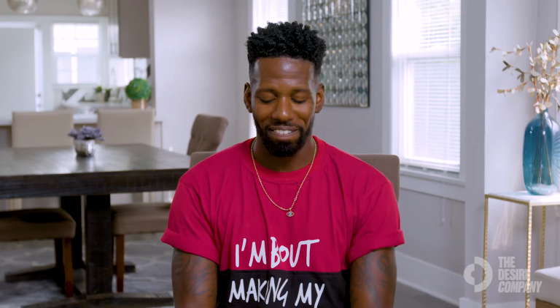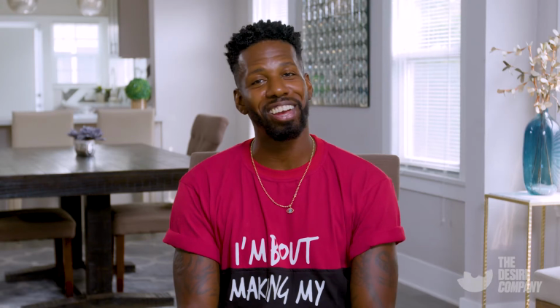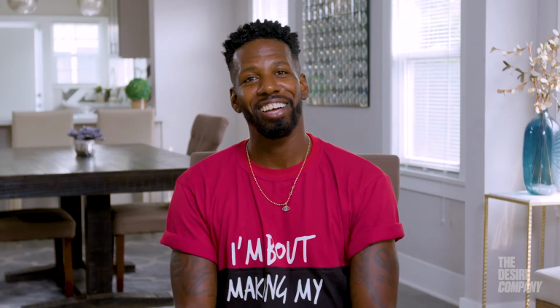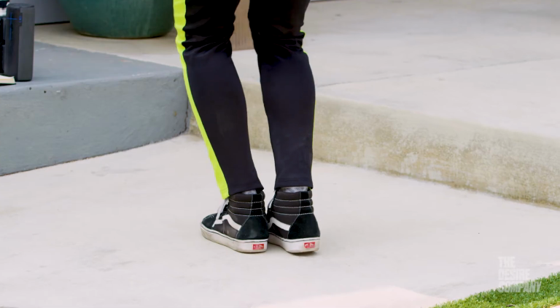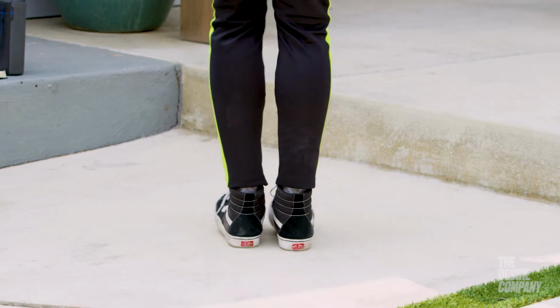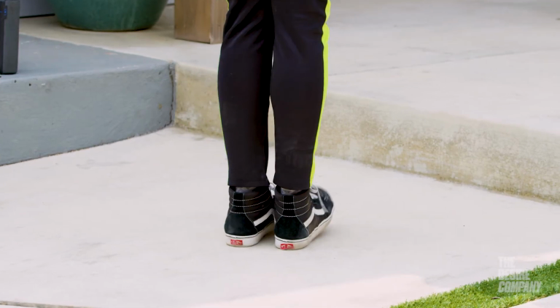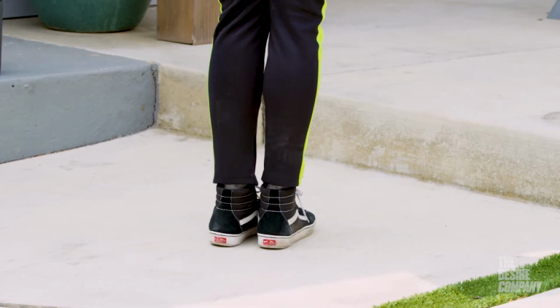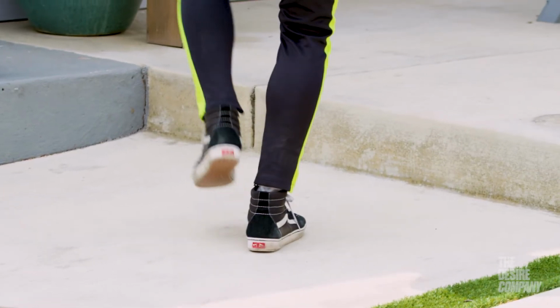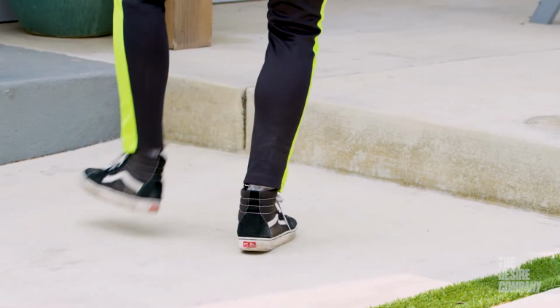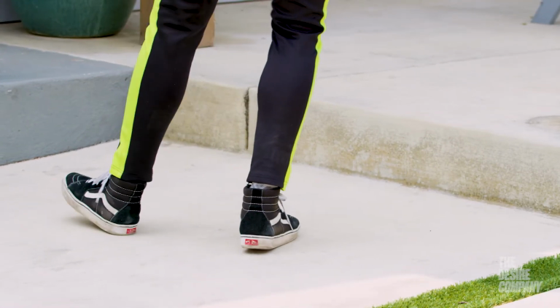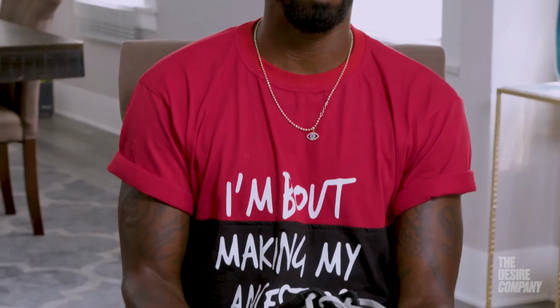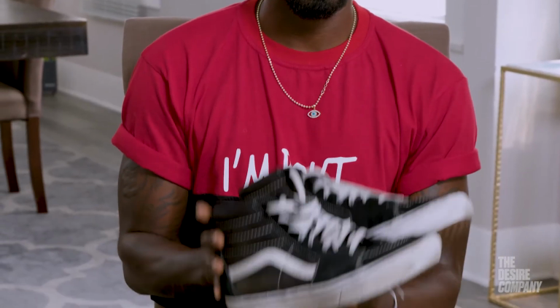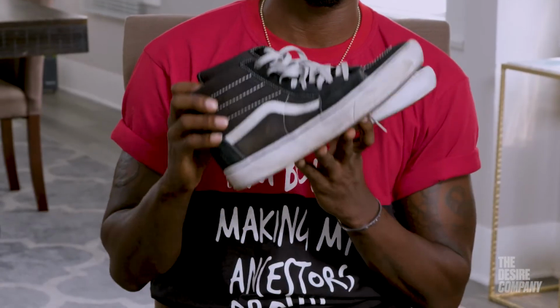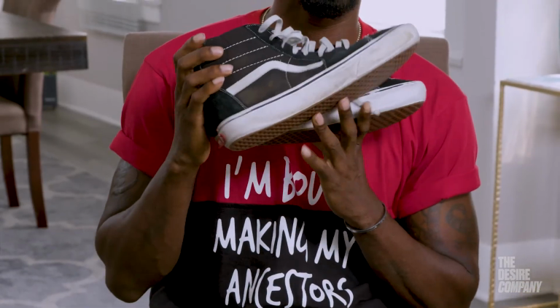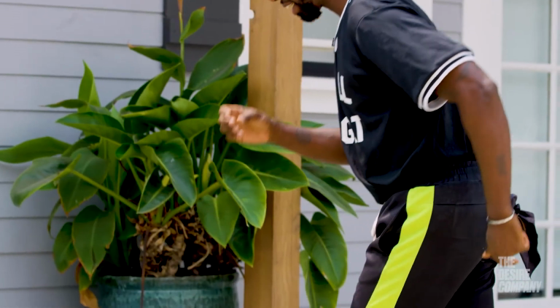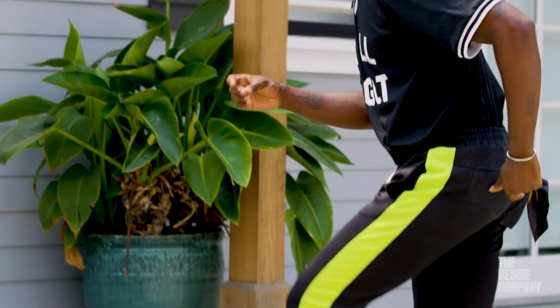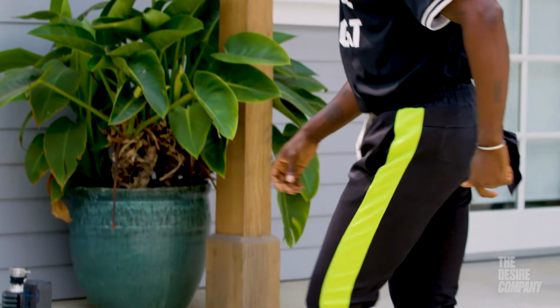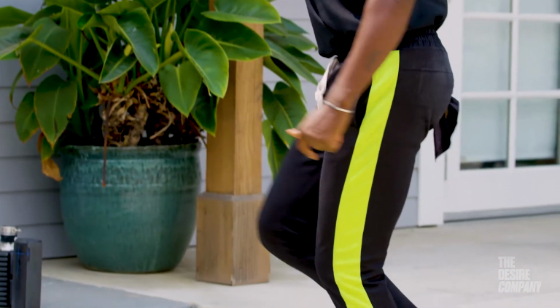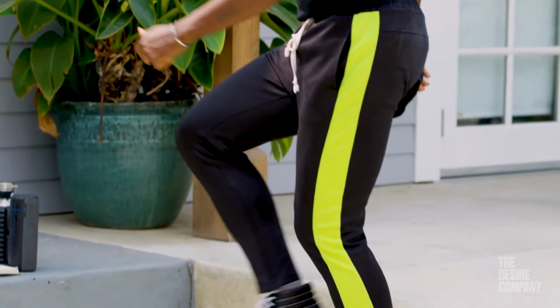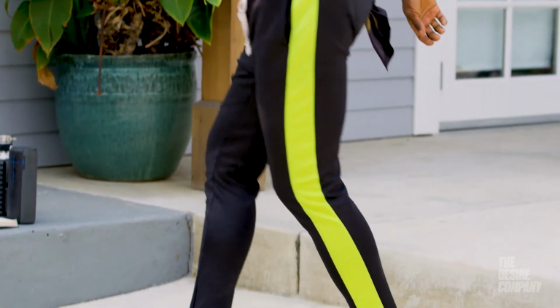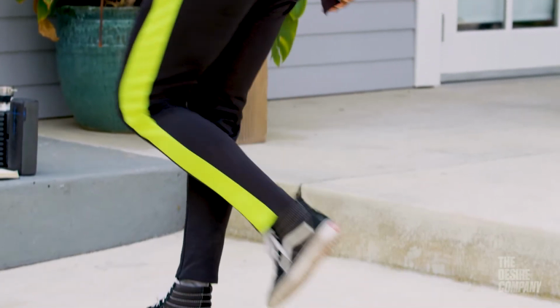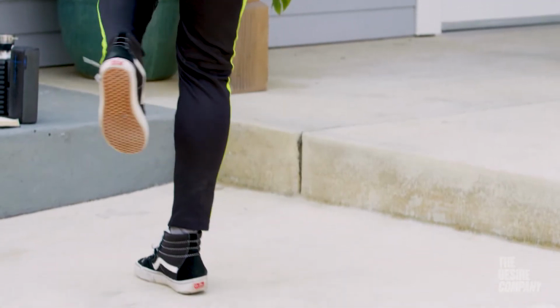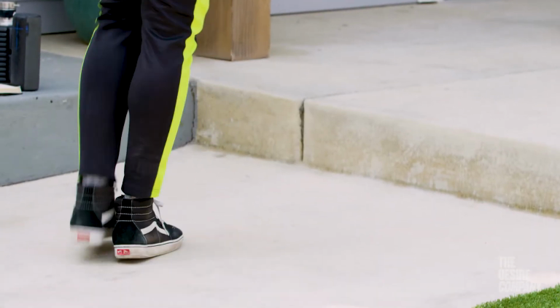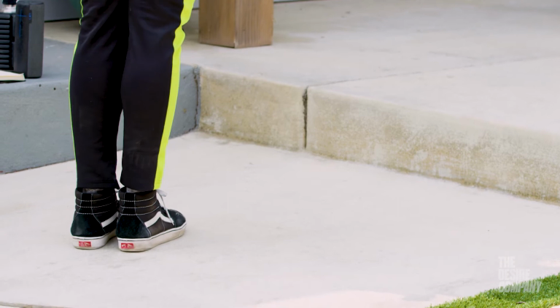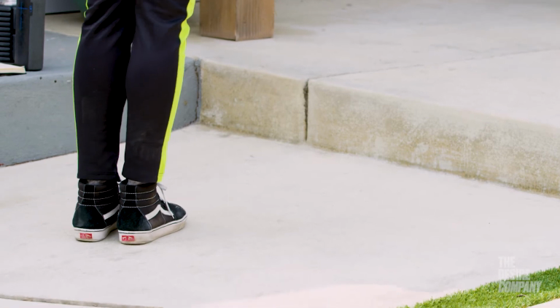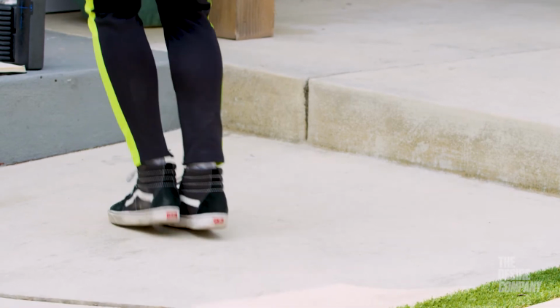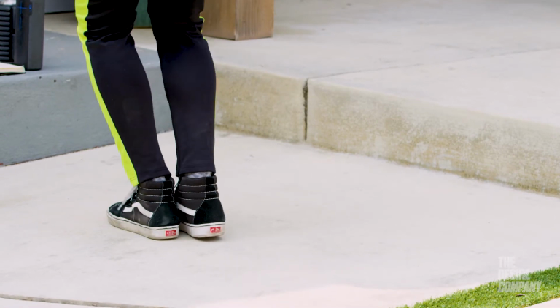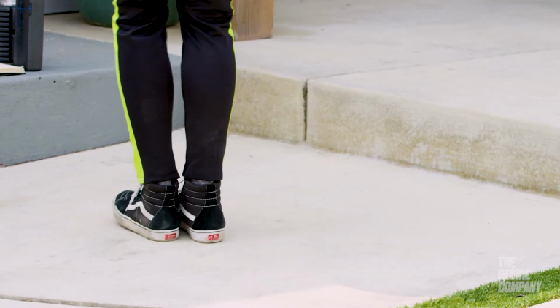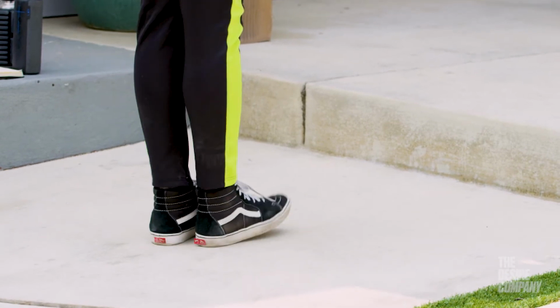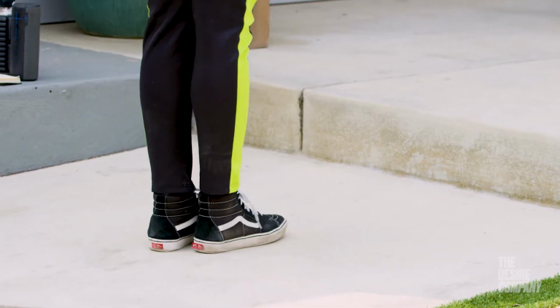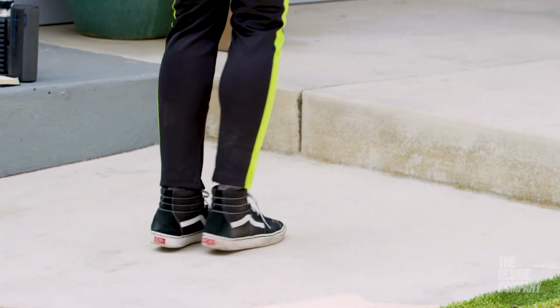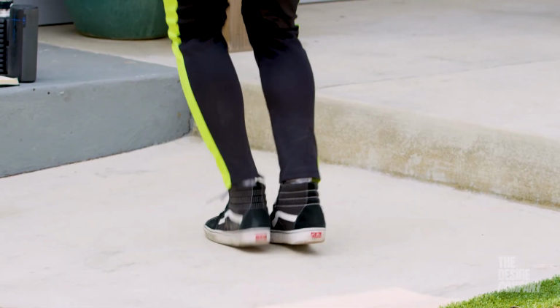My favorite shoe to use for the past 10 years have been these Vans. I like the Vans shoe because it's light-weighted, and I have to be quick on my feet, and a light-weighted shoe kind of helps me be quick on my feet.